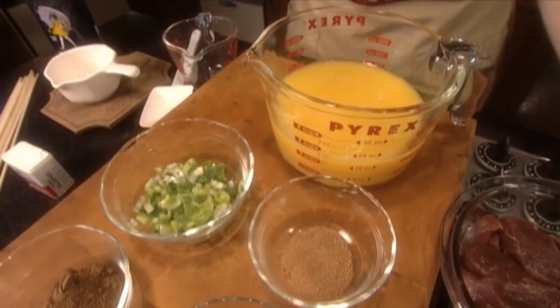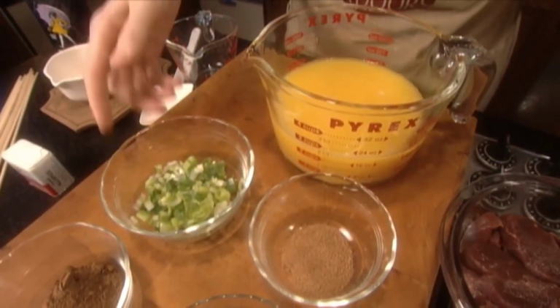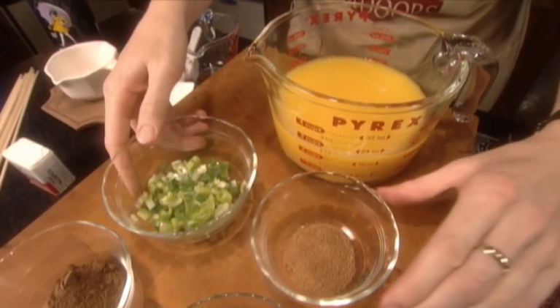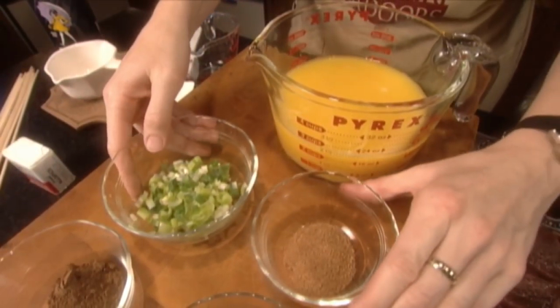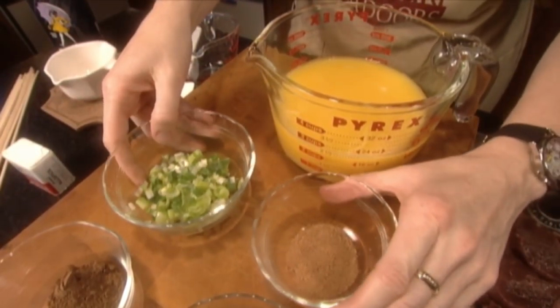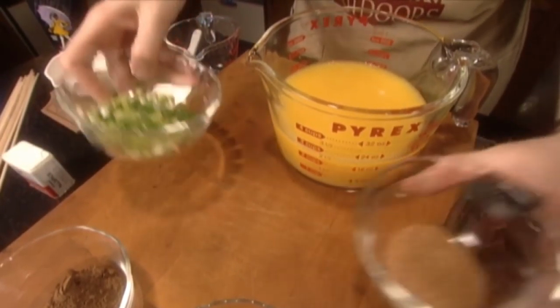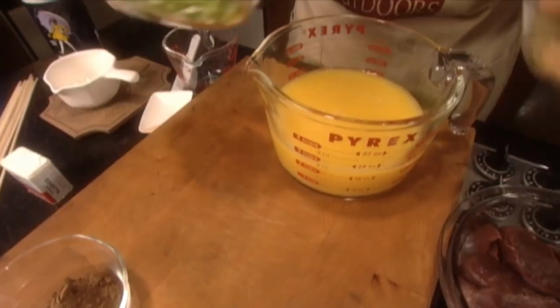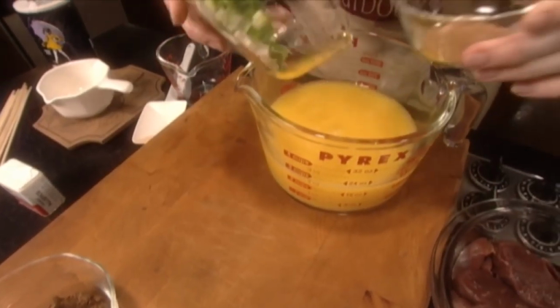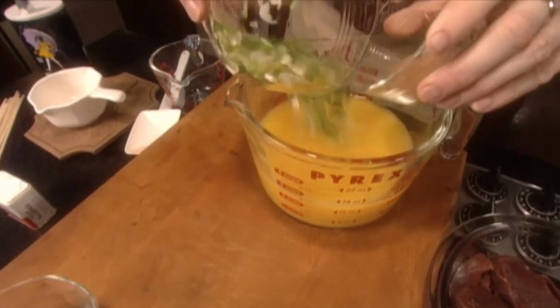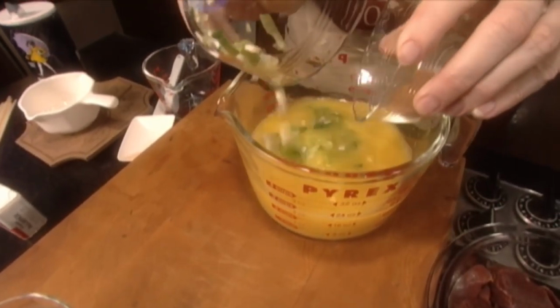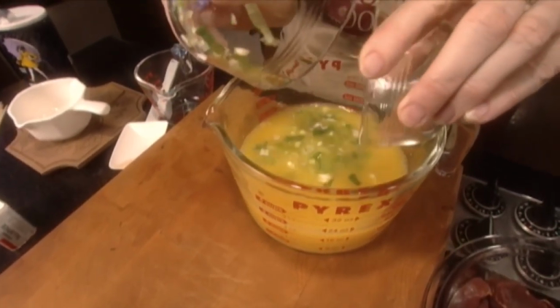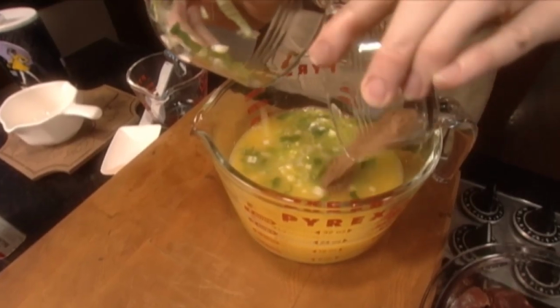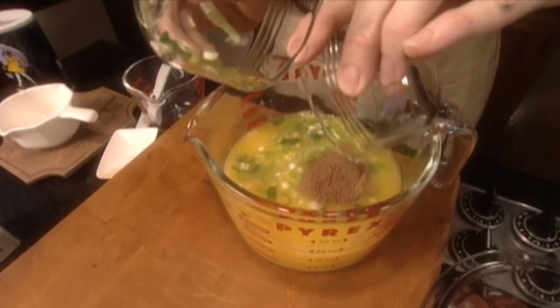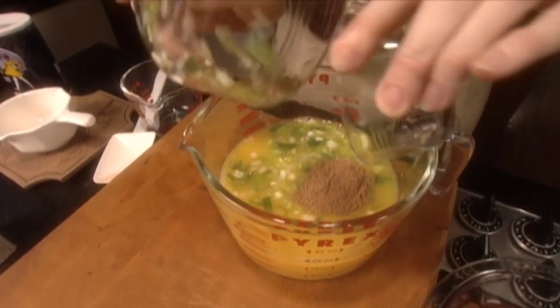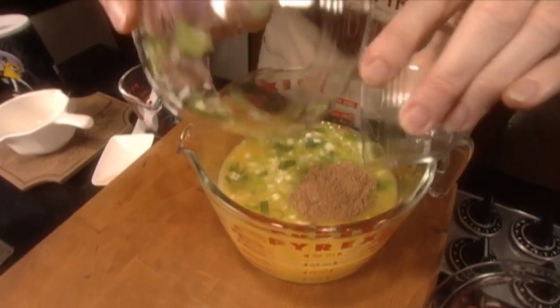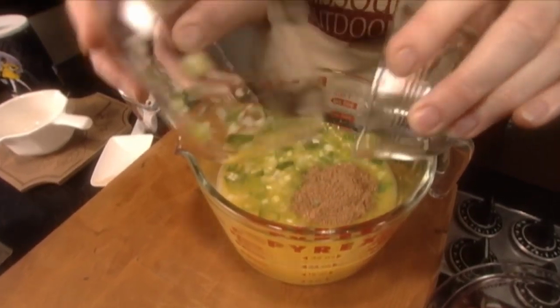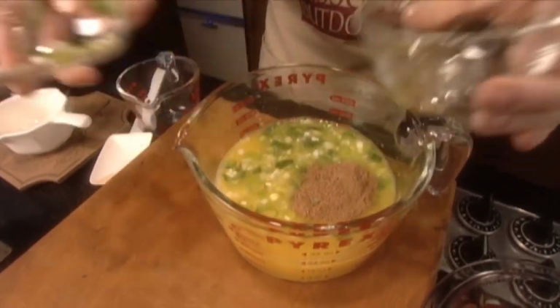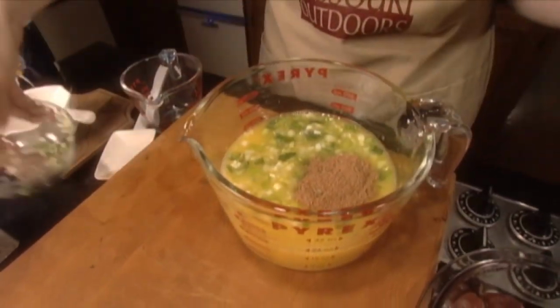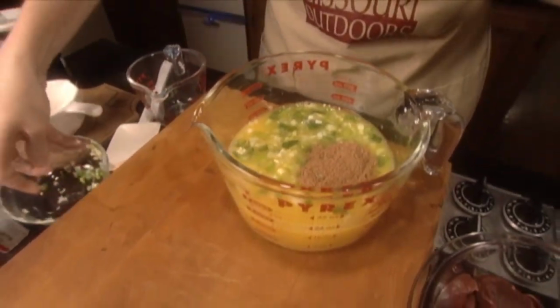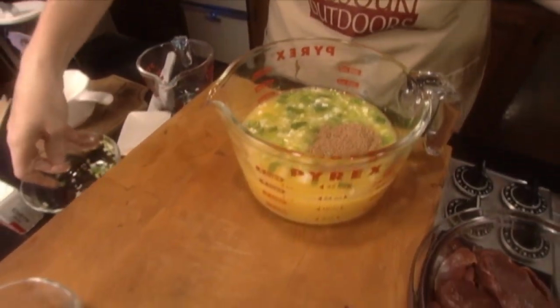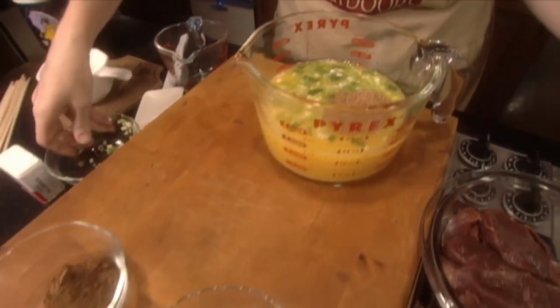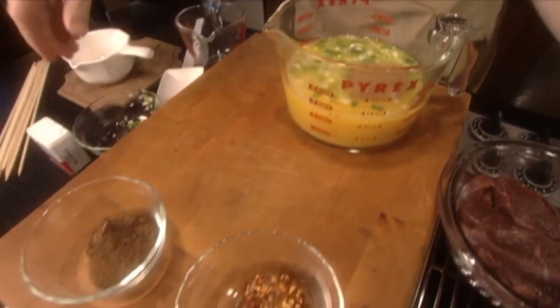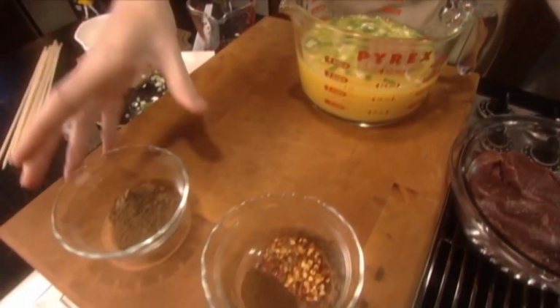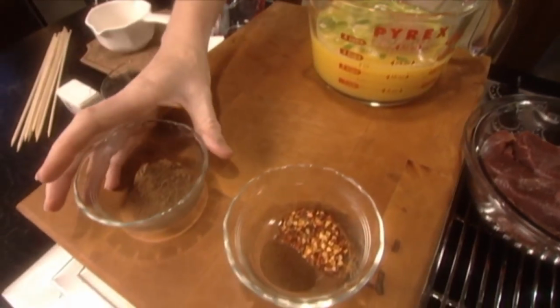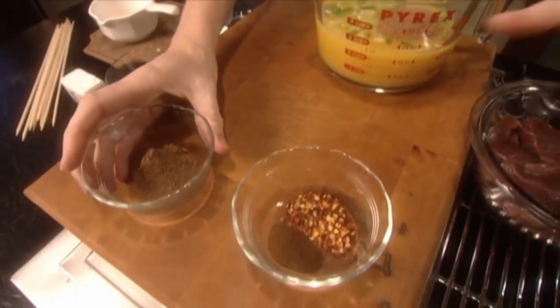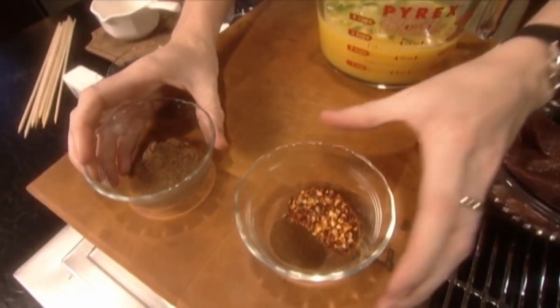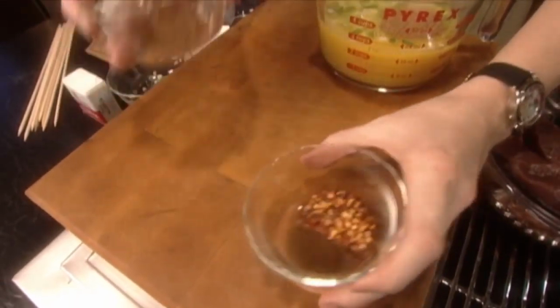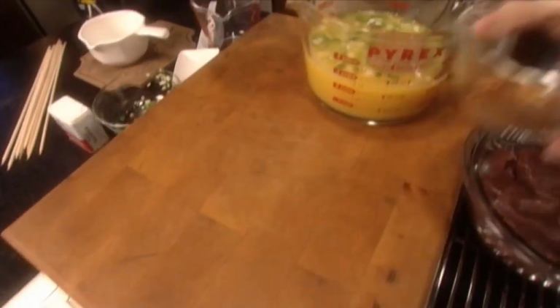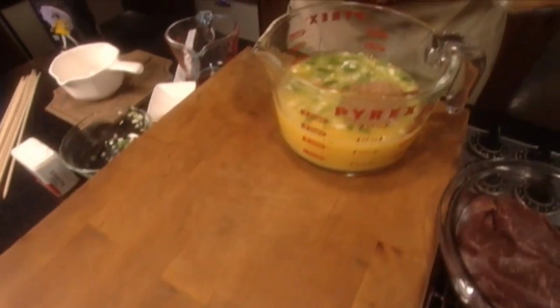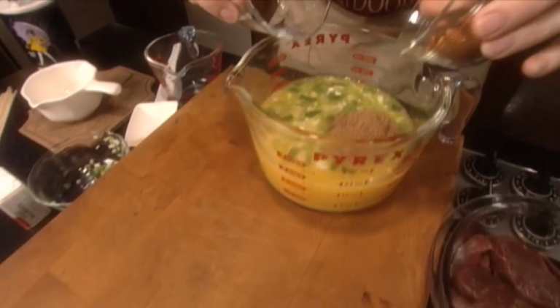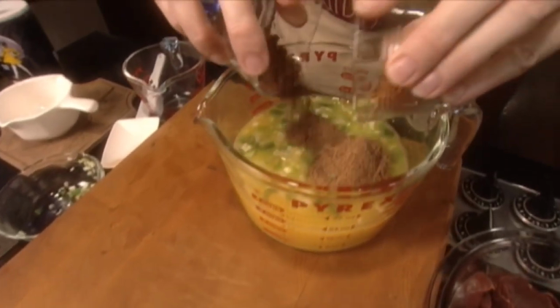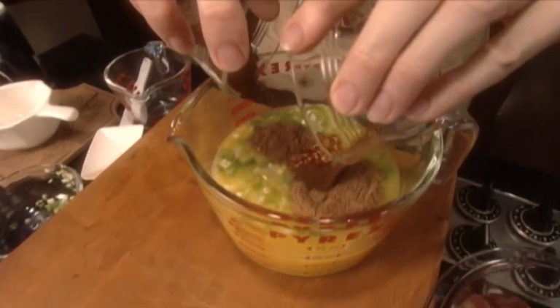Mix together orange juice, rice wine, brown sugar, green onion, nutmeg allspice, red pepper, salt, and cloves.